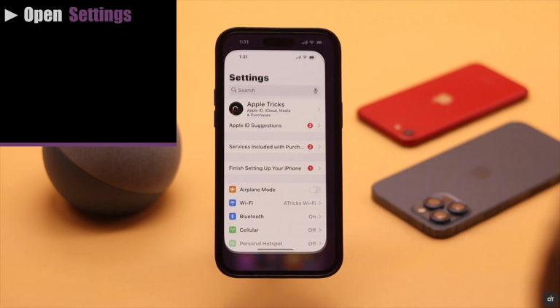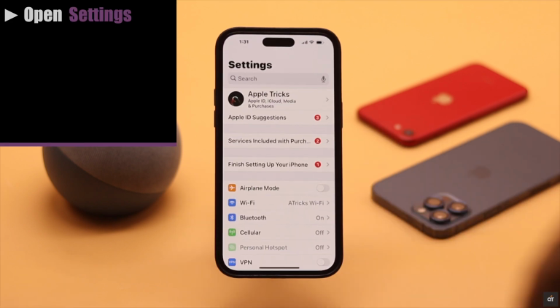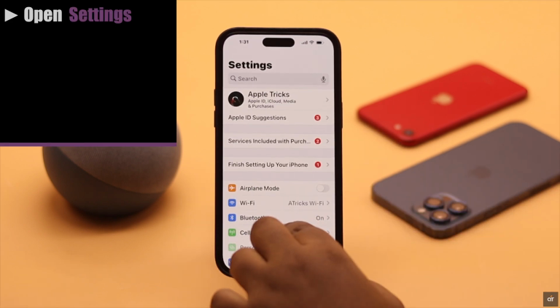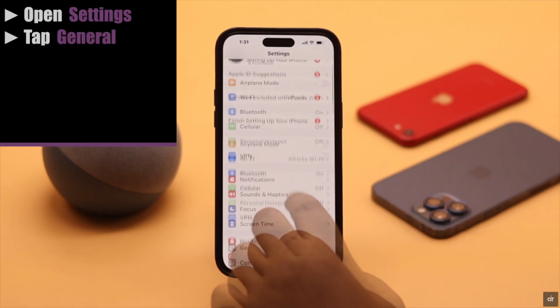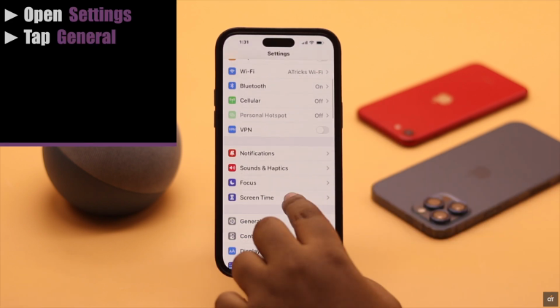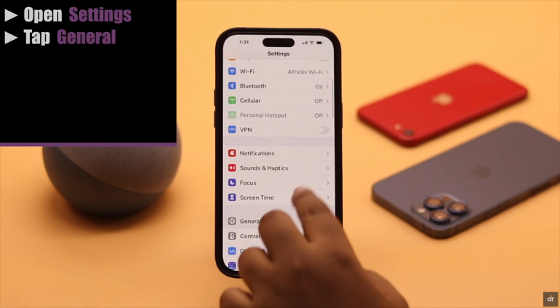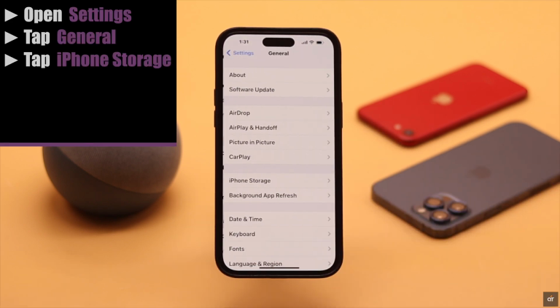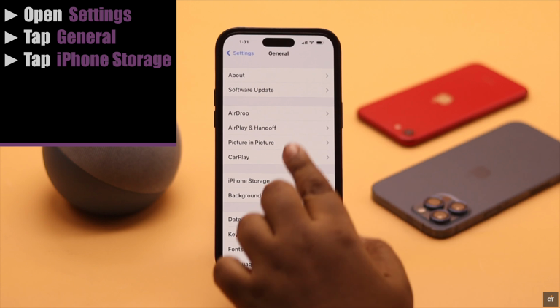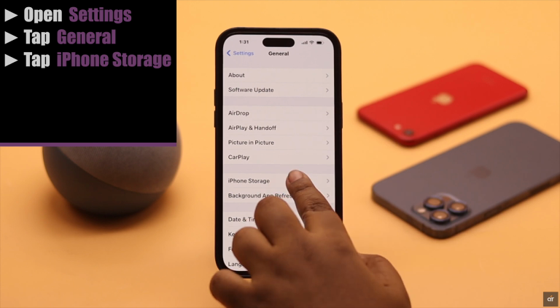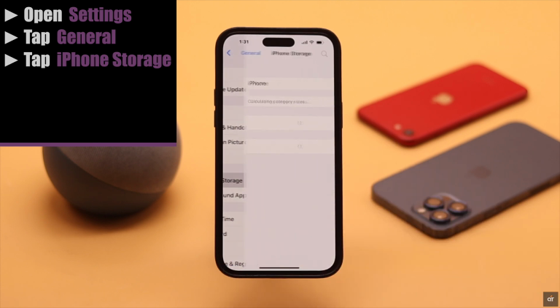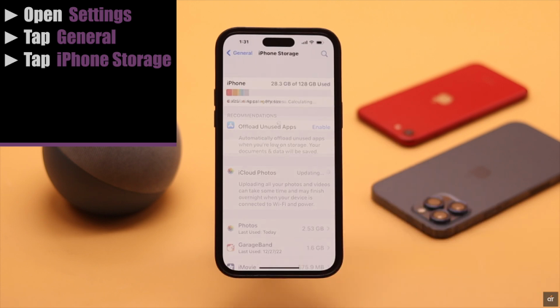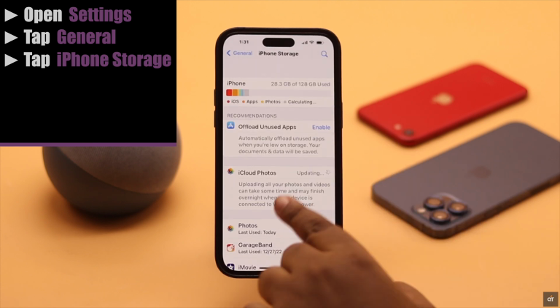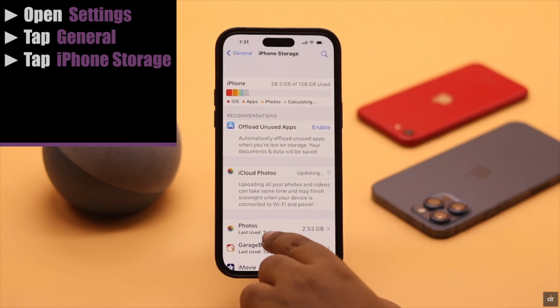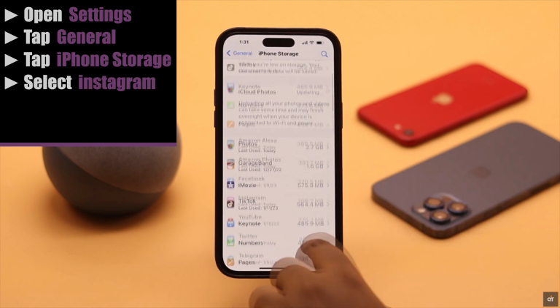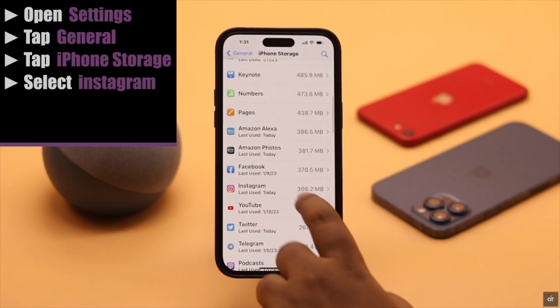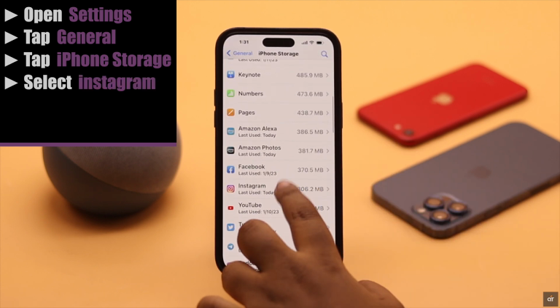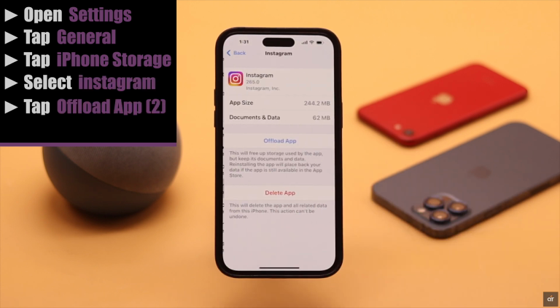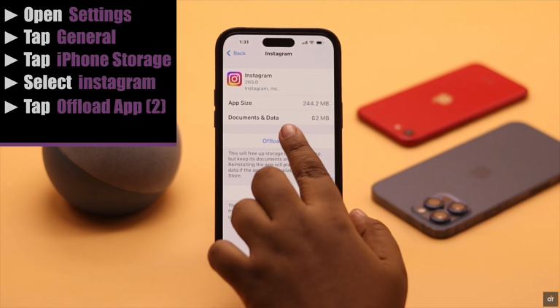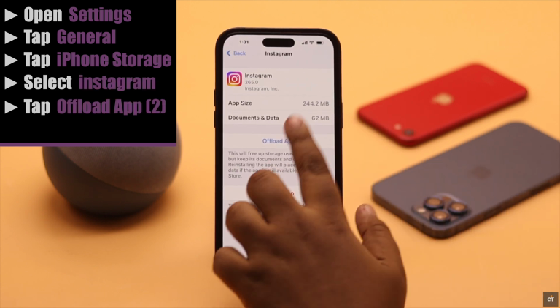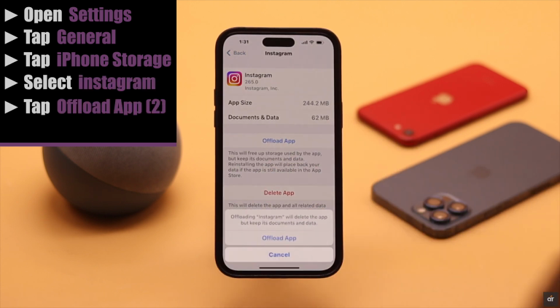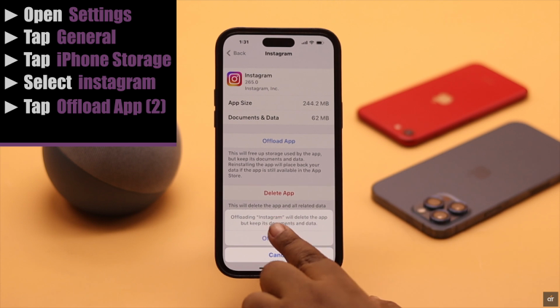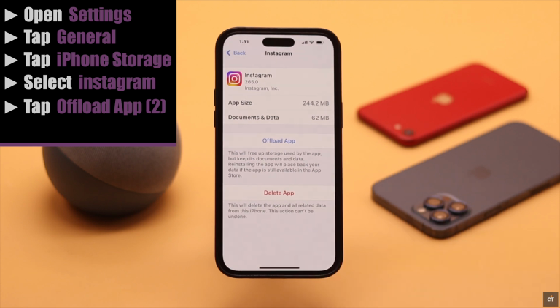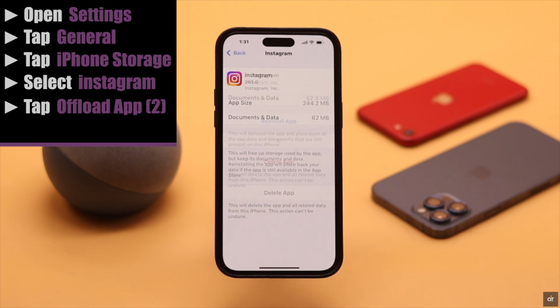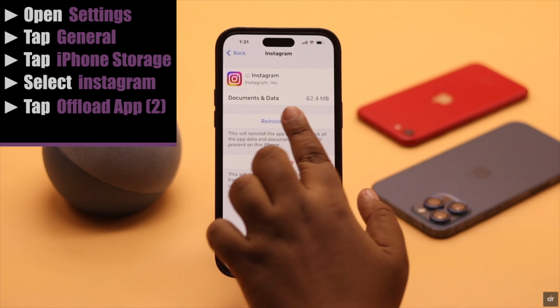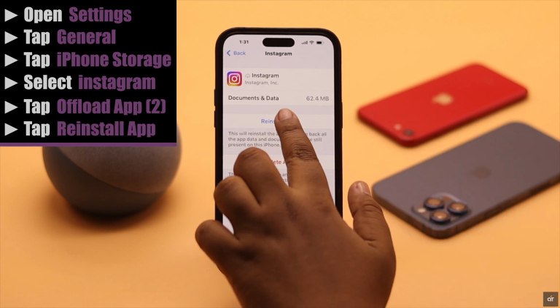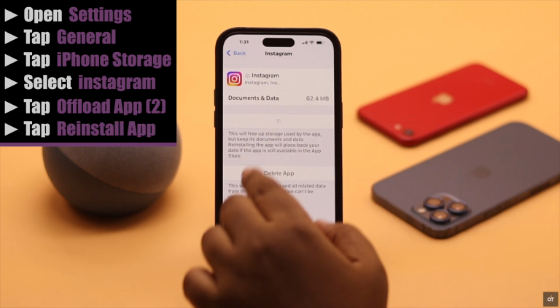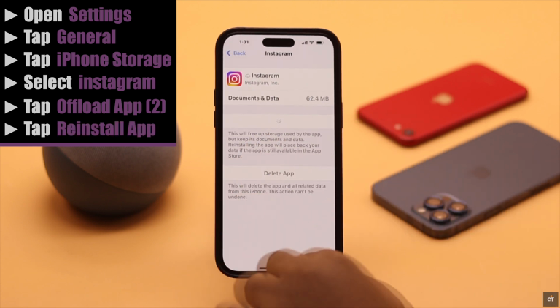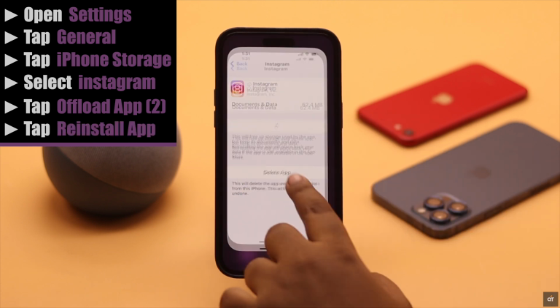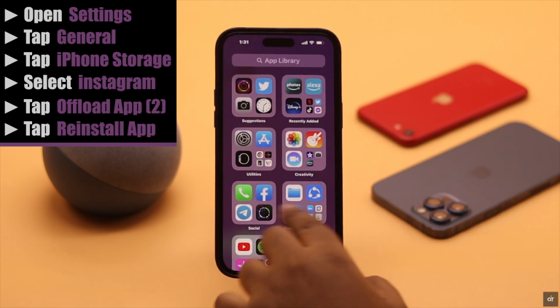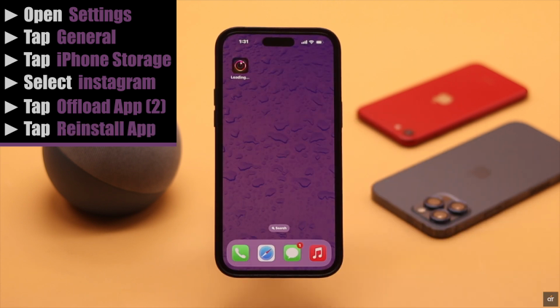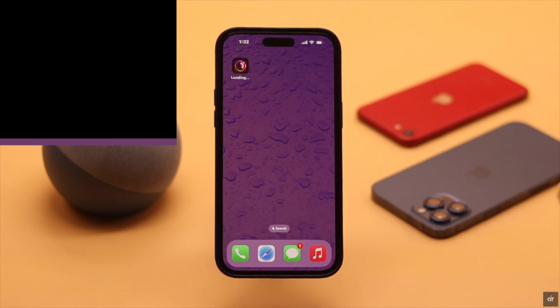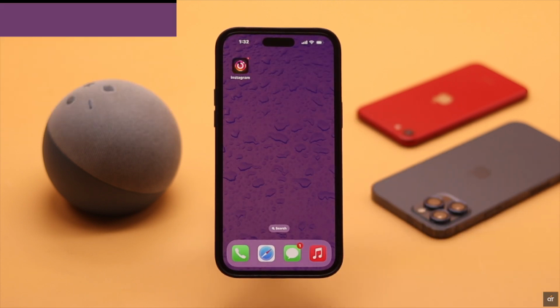Open Settings, tap General, tap iPhone Storage, select Instagram, tap Offload App, and again tap Offload App. Now reinstall the Instagram app.